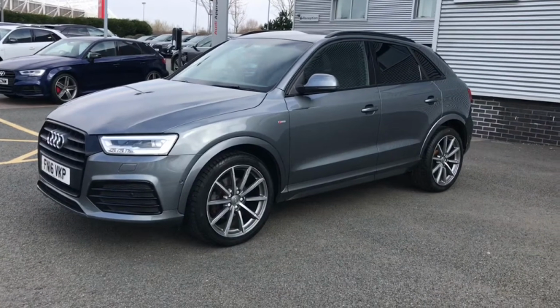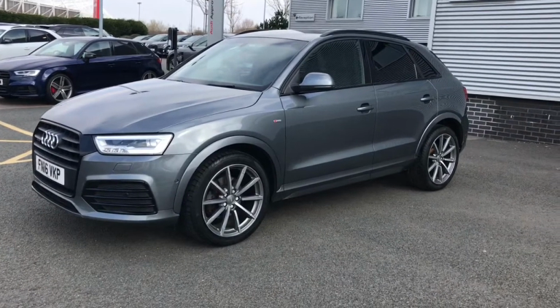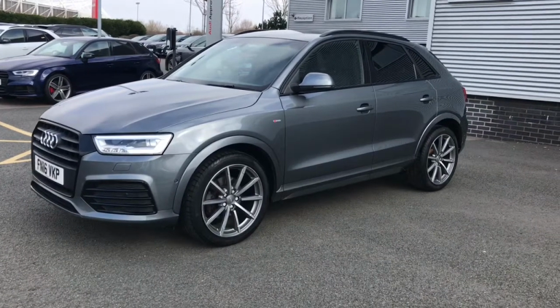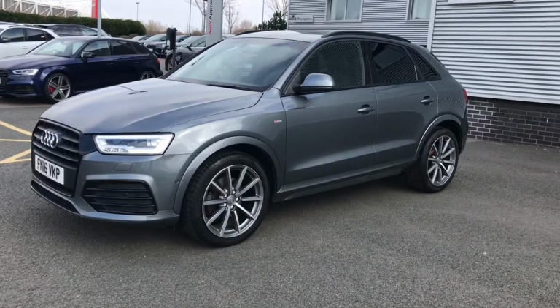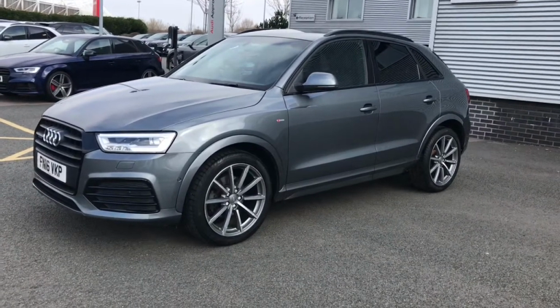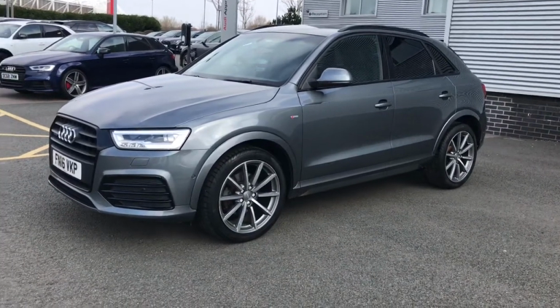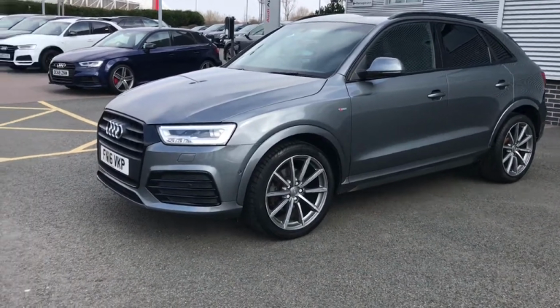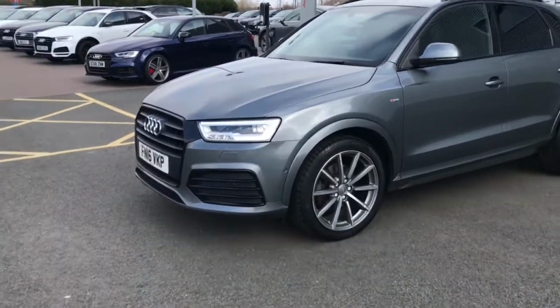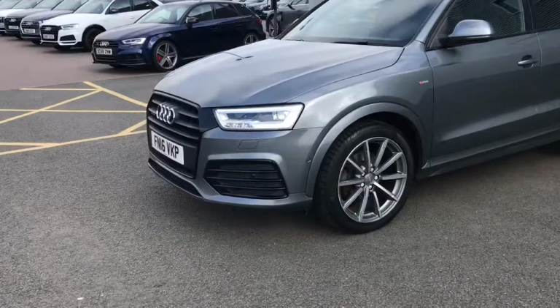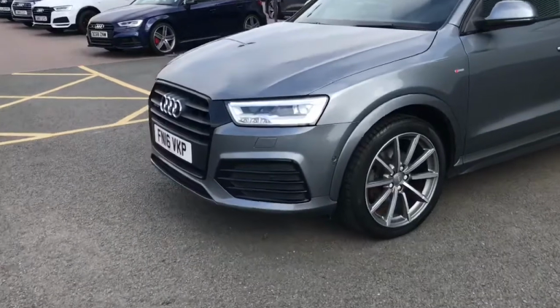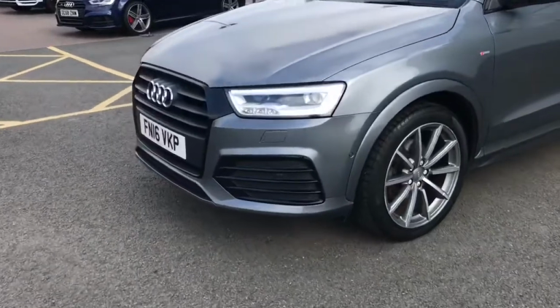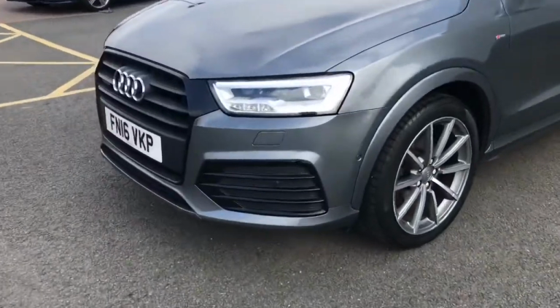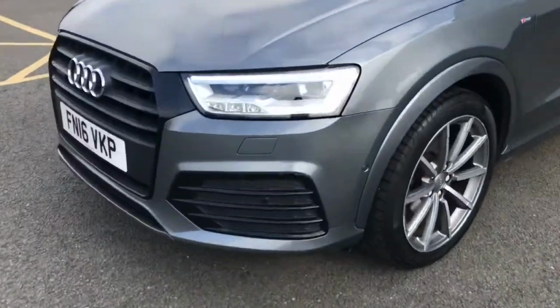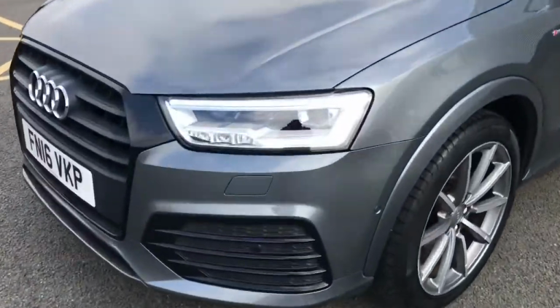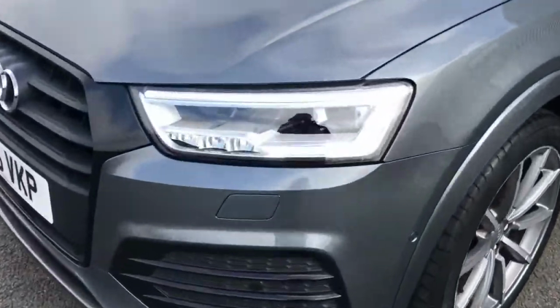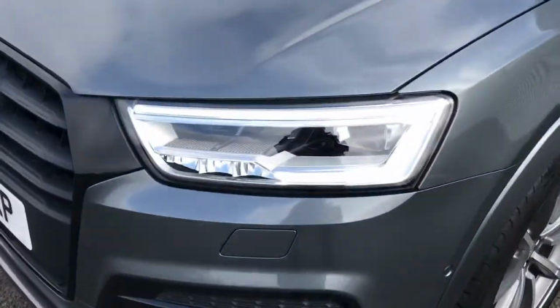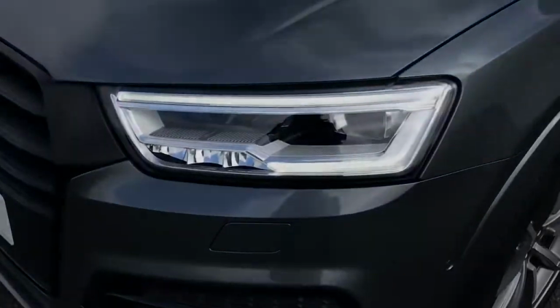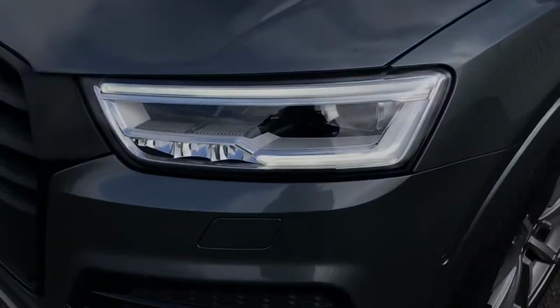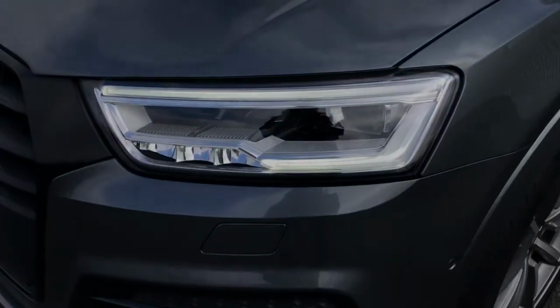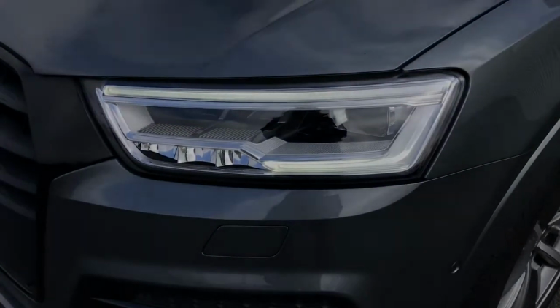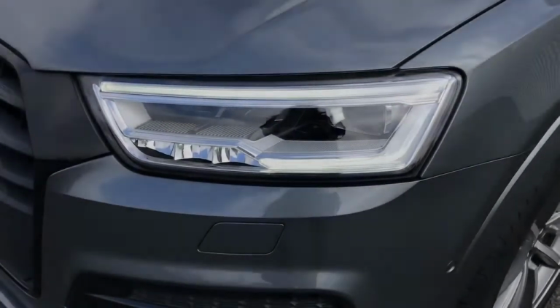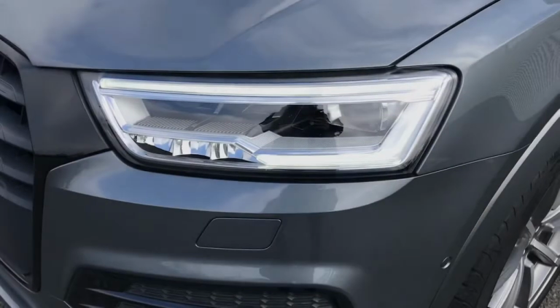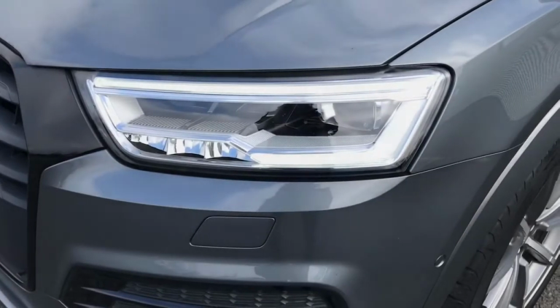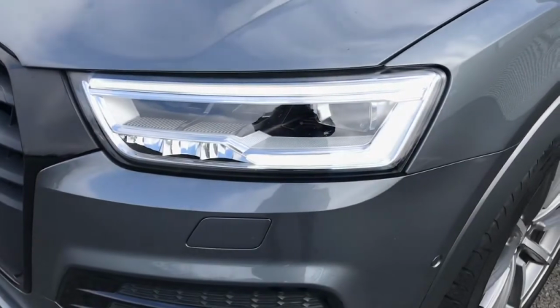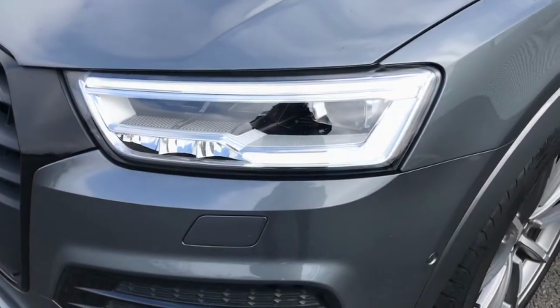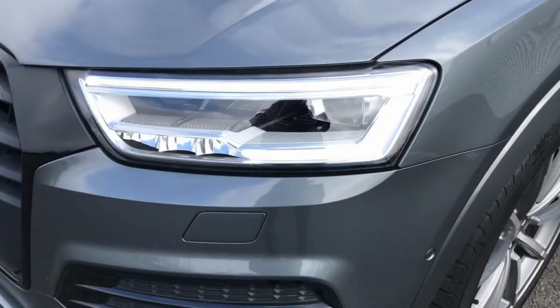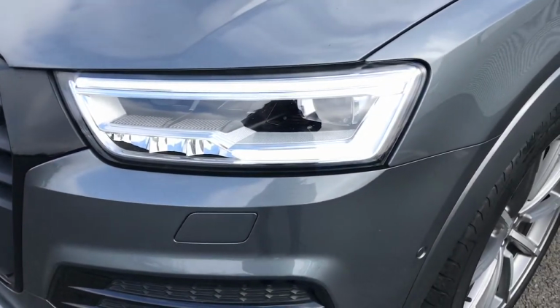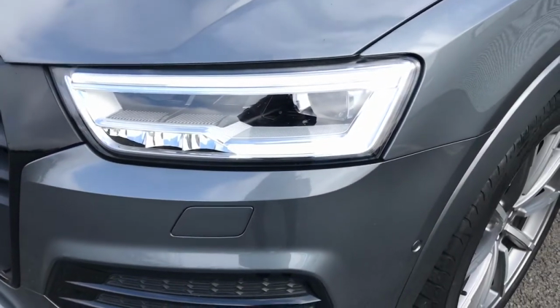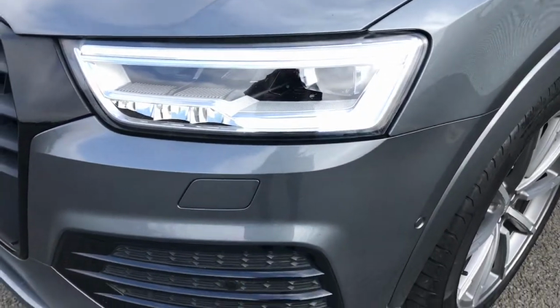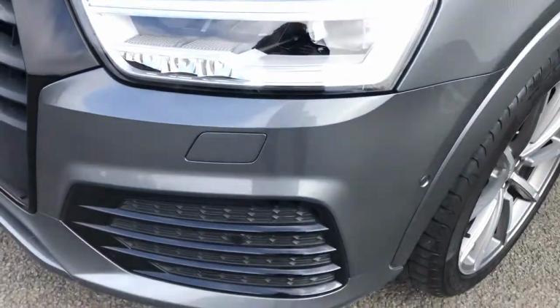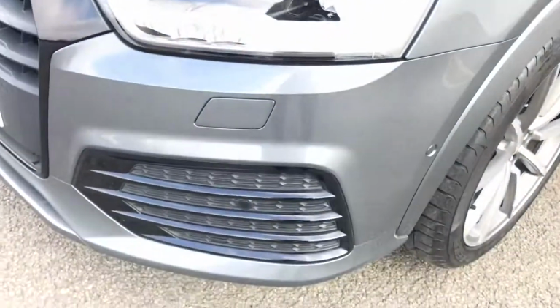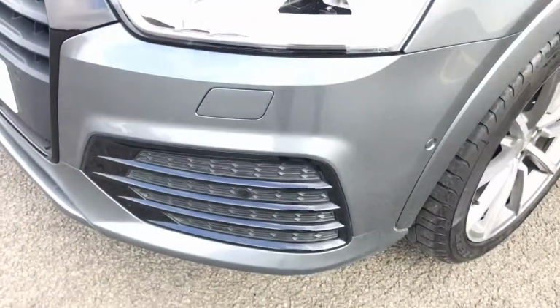This vehicle is finished in monsoon grey, which is a metallic paint colour. The vehicle features the all weather LED headlights with the LED rear lights, the dynamic rear indicators and high beam assist.